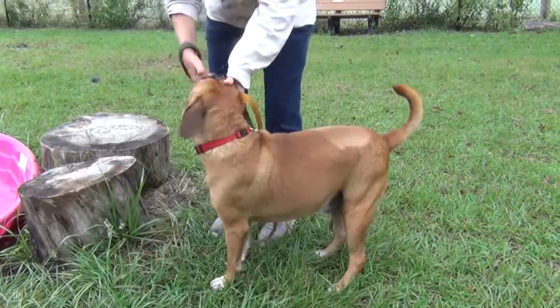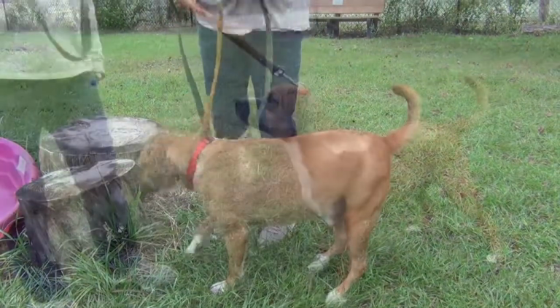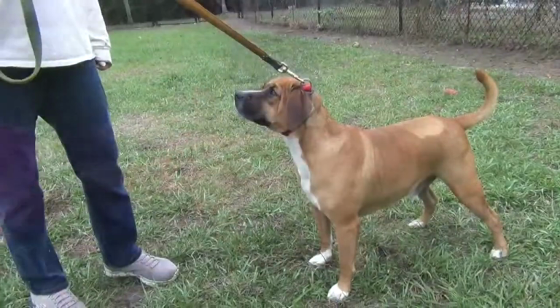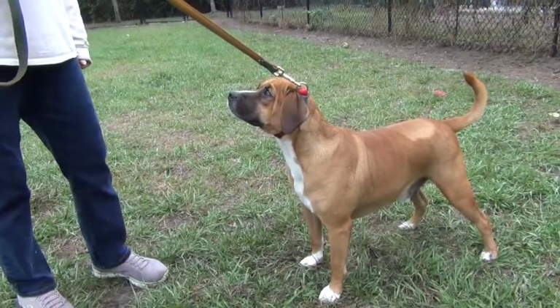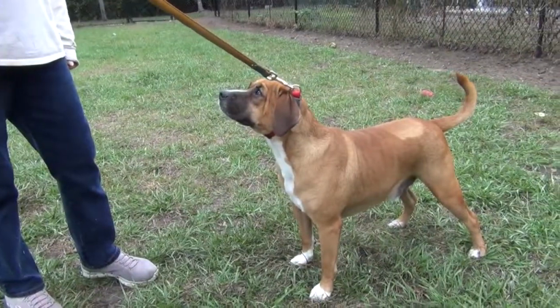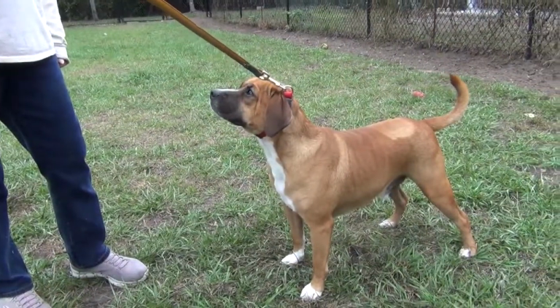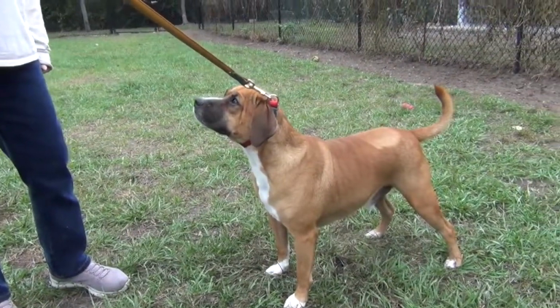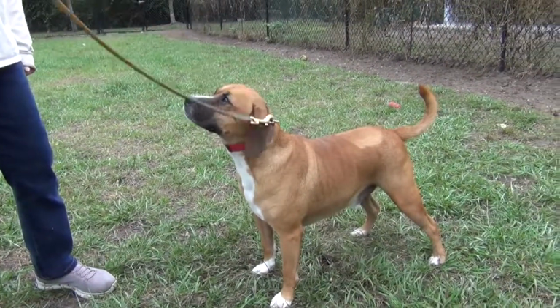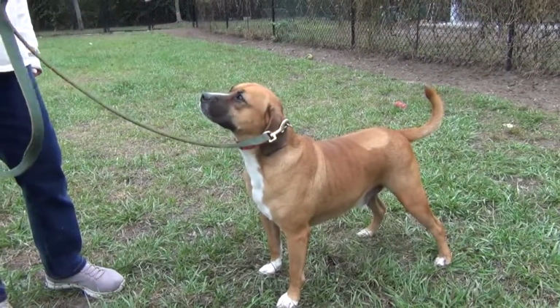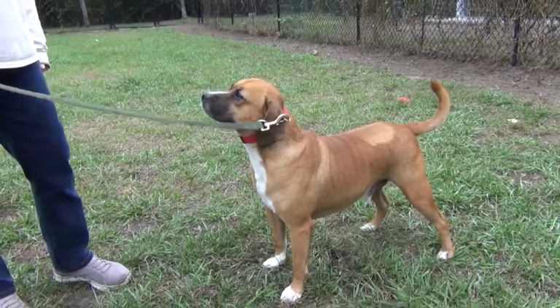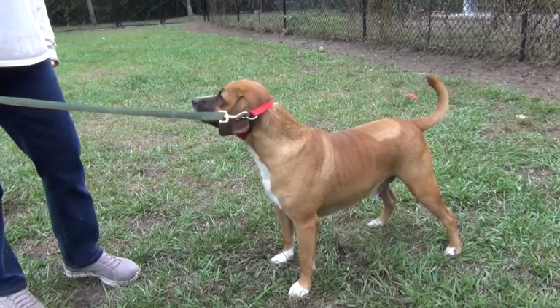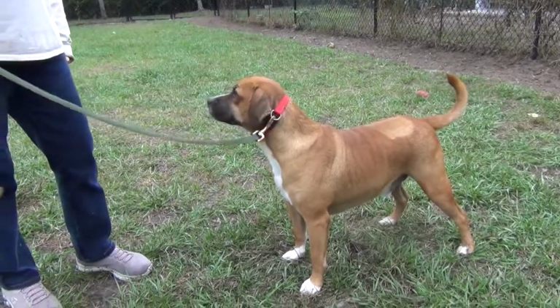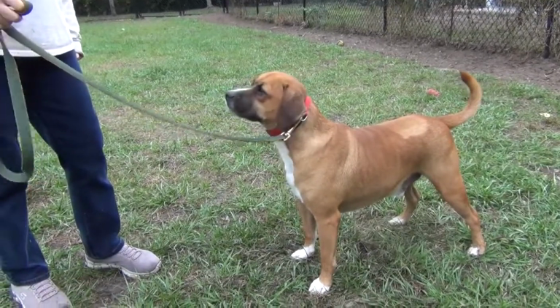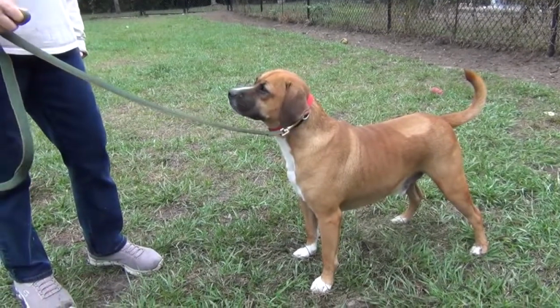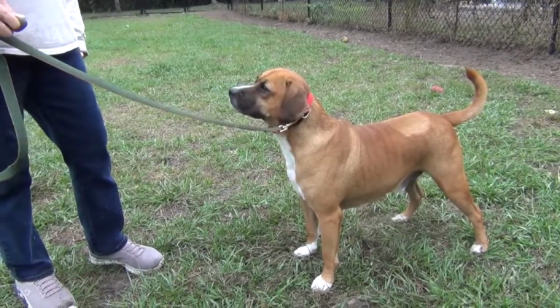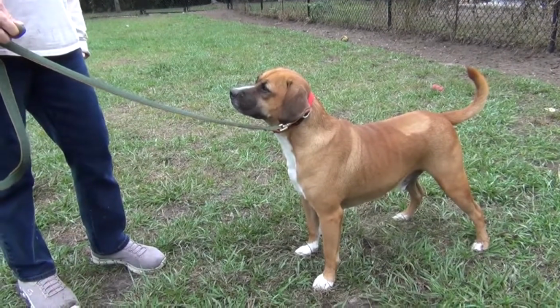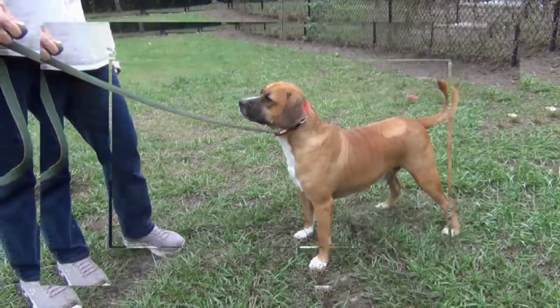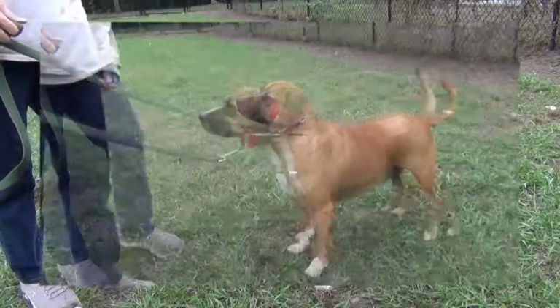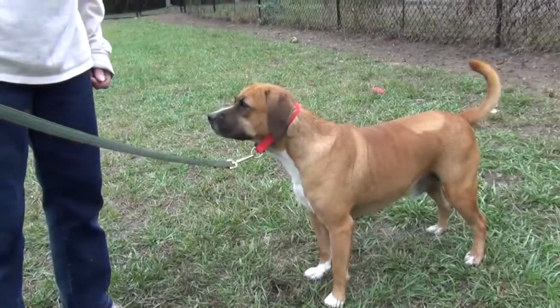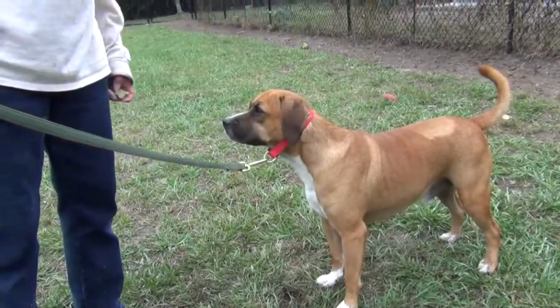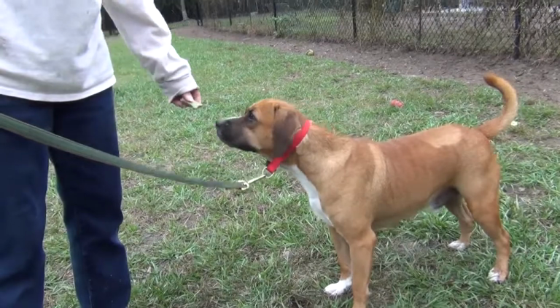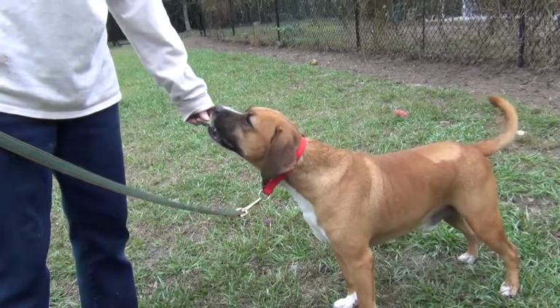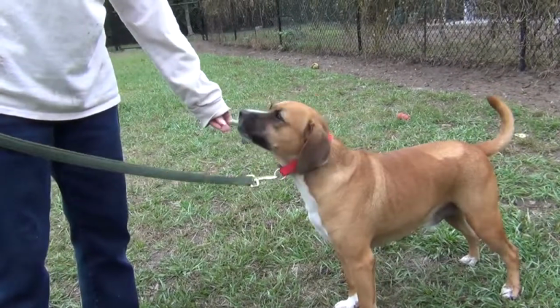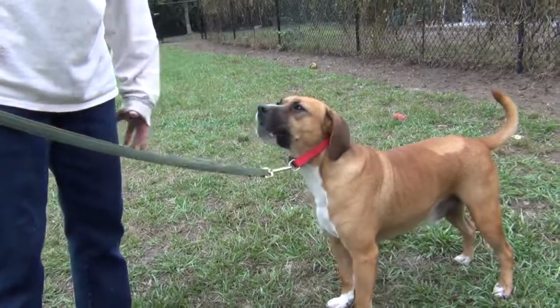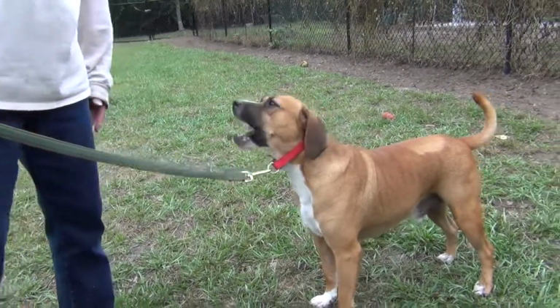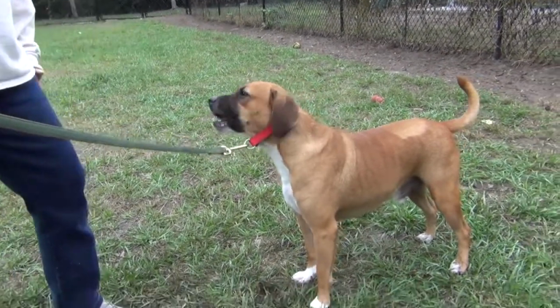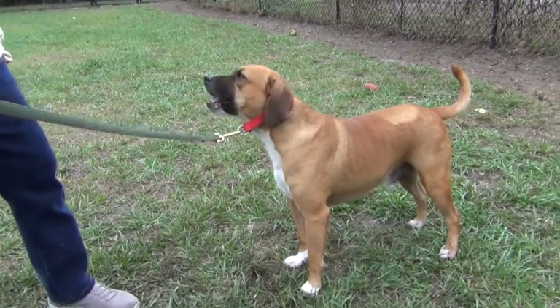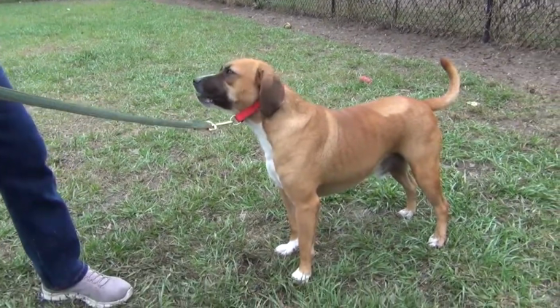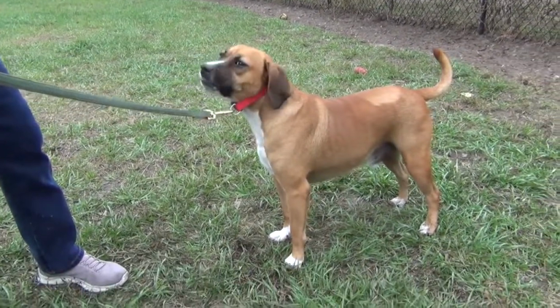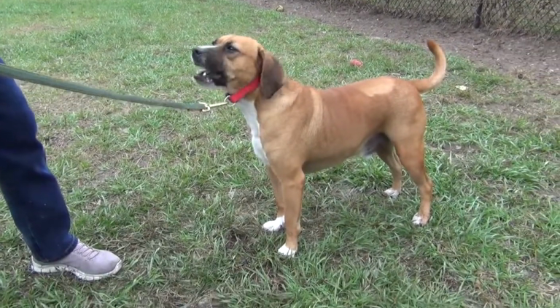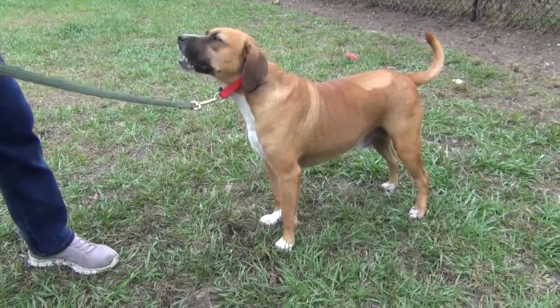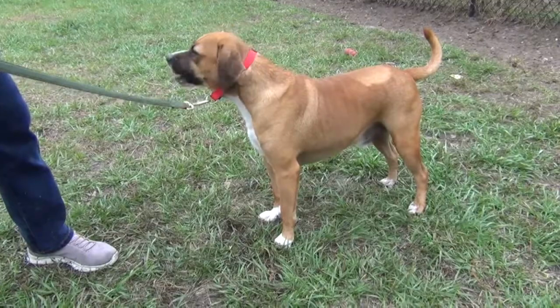He's been through heartworm treatment, which explains the patch on his back, but he's all heartworm free now and ready for his forever home. He's a nice little dog. Let's see how he takes treats. Very gently, very nicely. Such a handsome little guy.